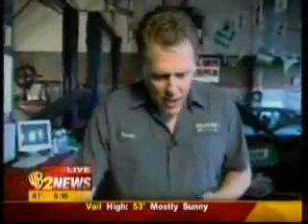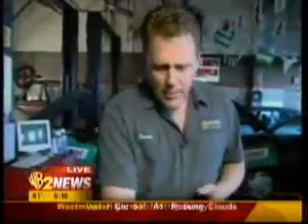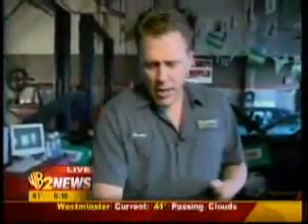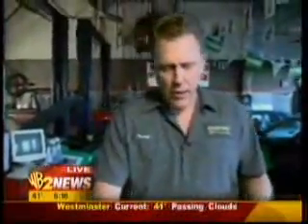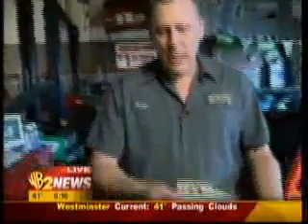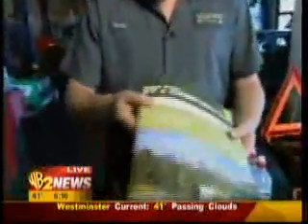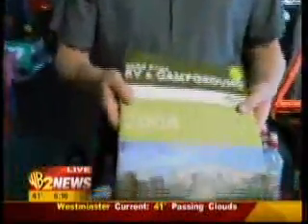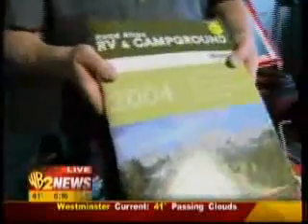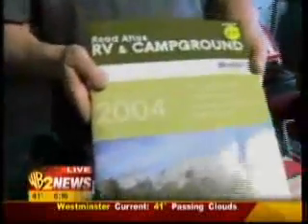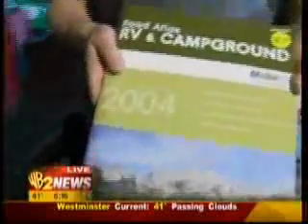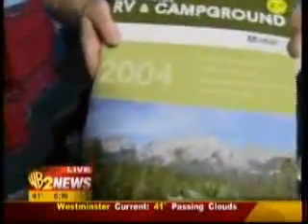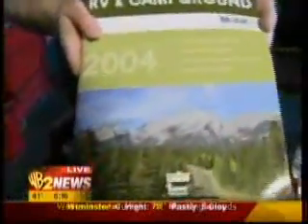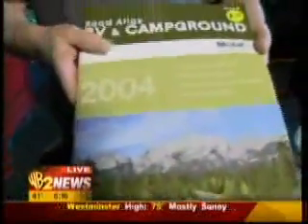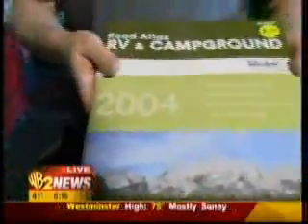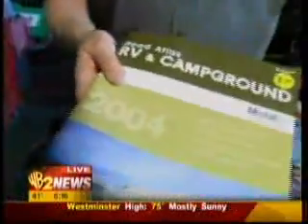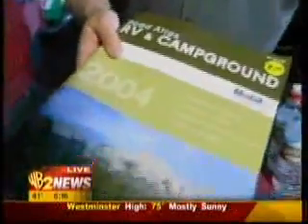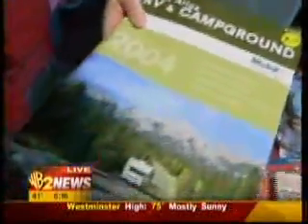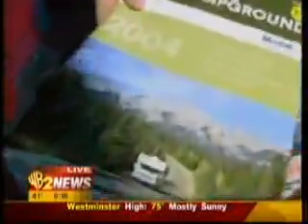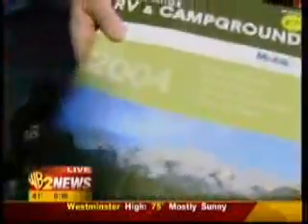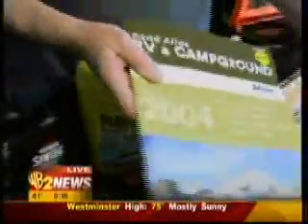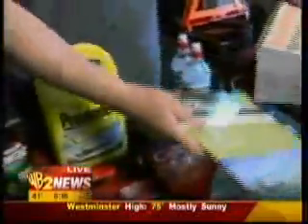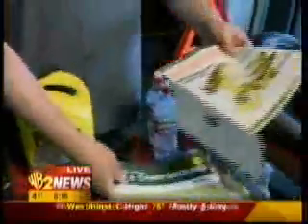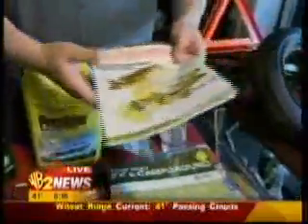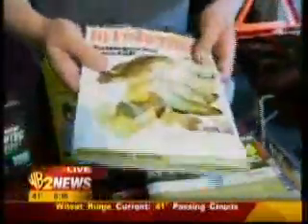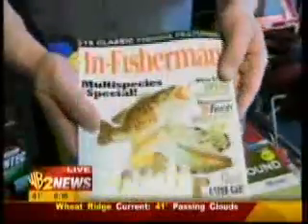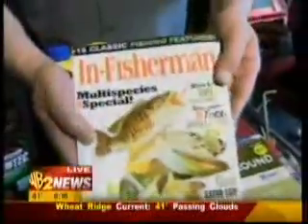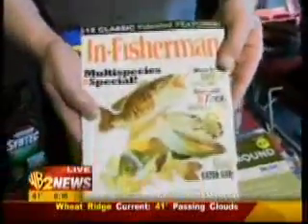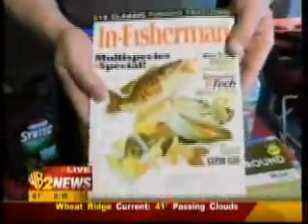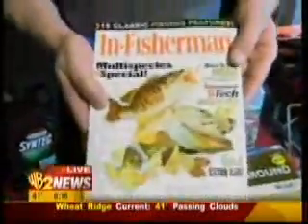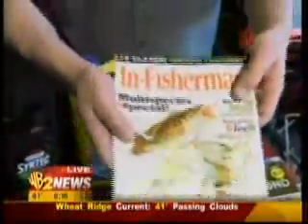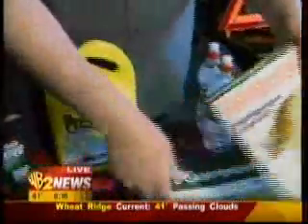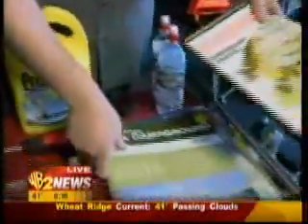Another item that people often overlook is maps. I don't like to look at maps until I'm lost, but you can carry maps. They've got GPS in cars nowadays. One of my favorite navigational aids is the In Fisherman magazine, but that's another story.